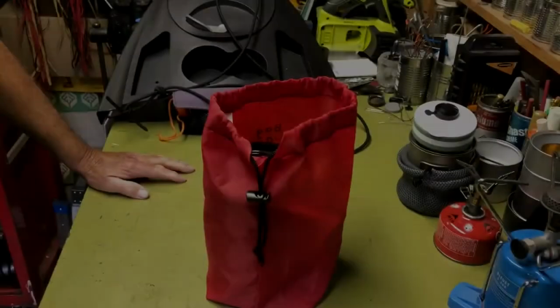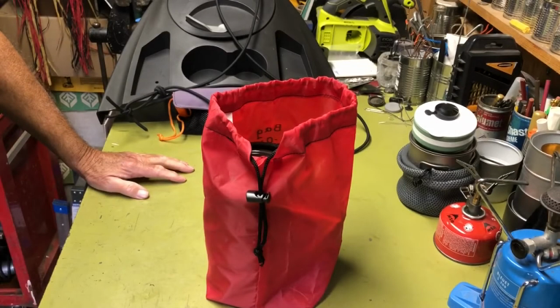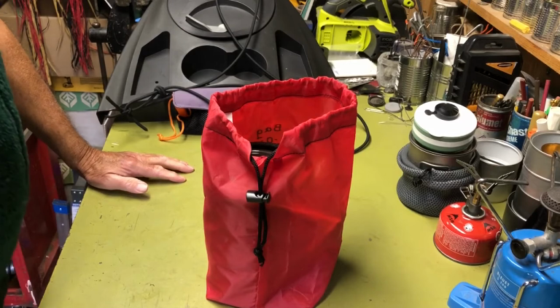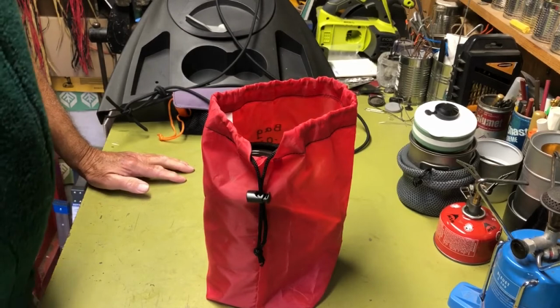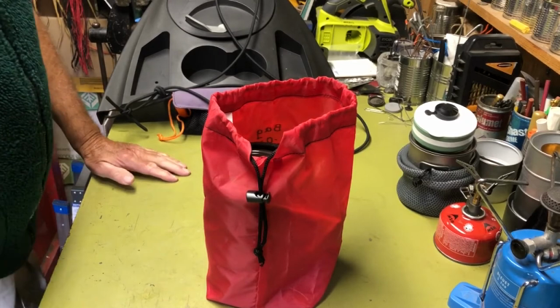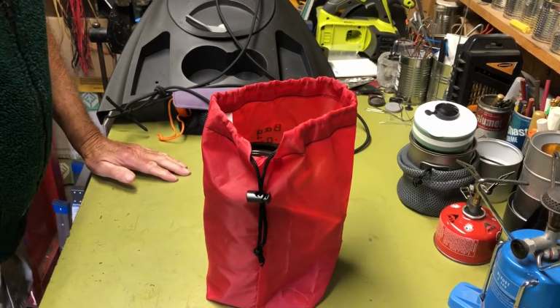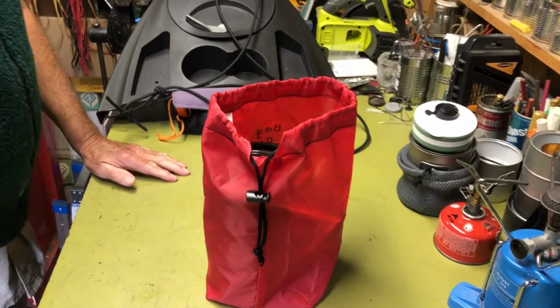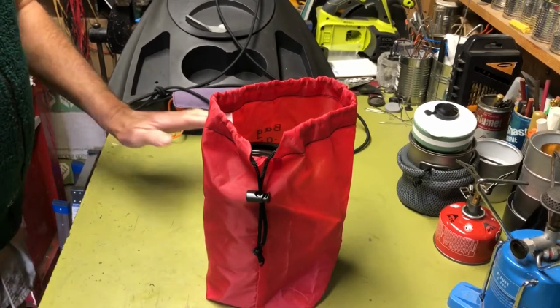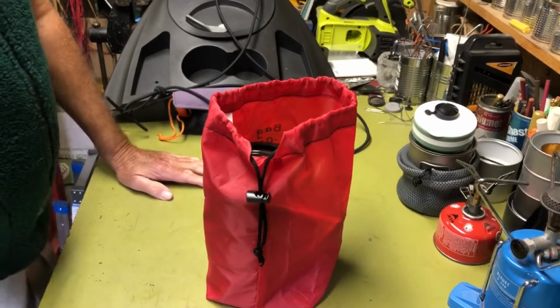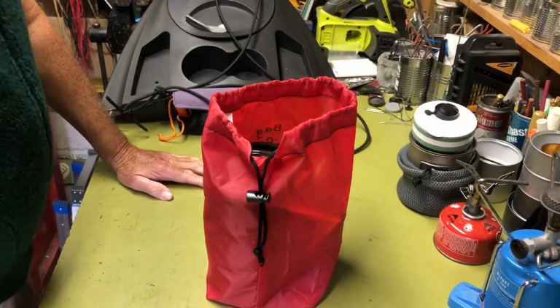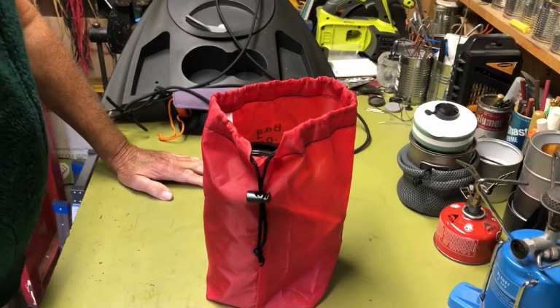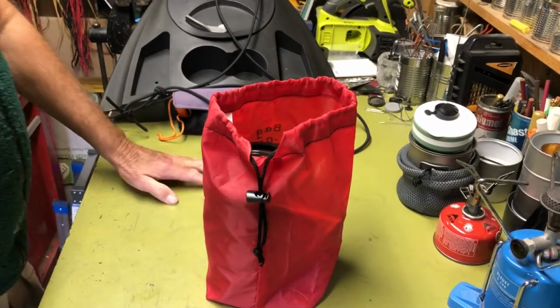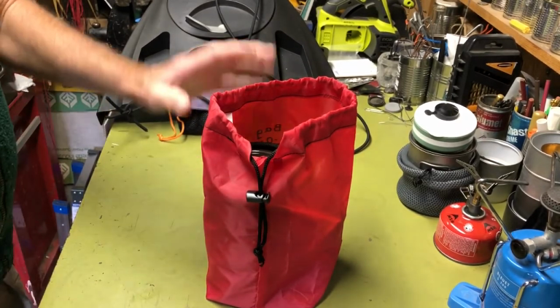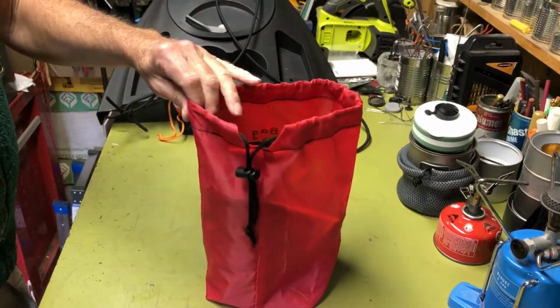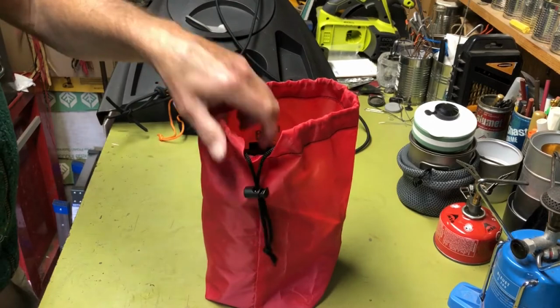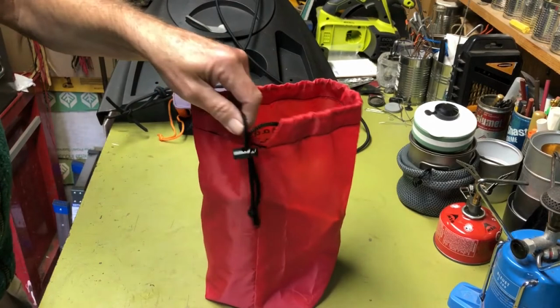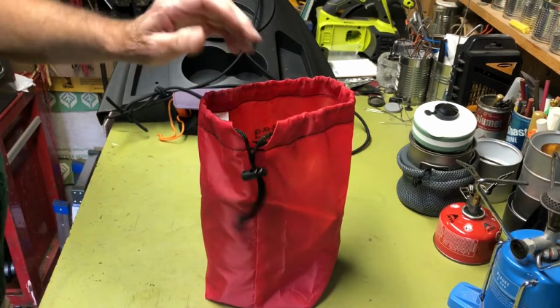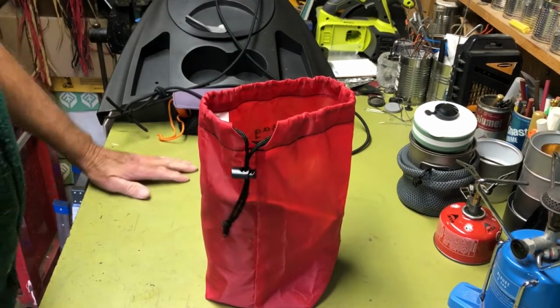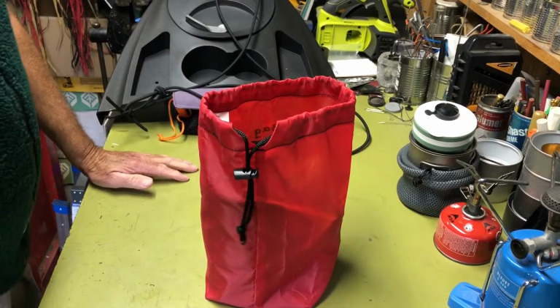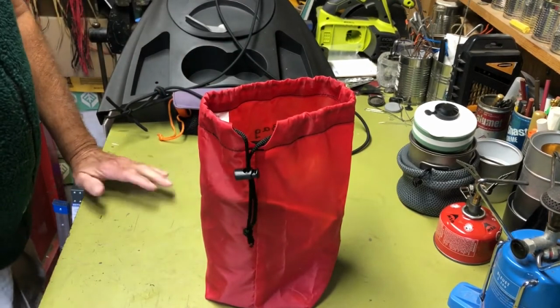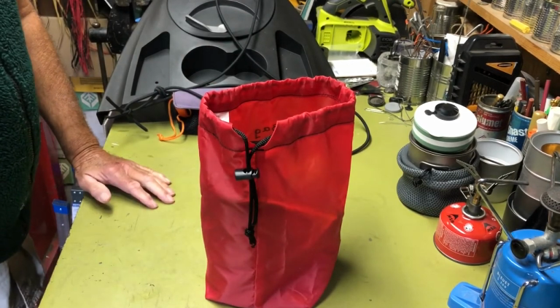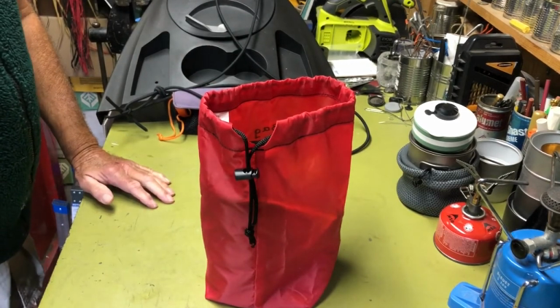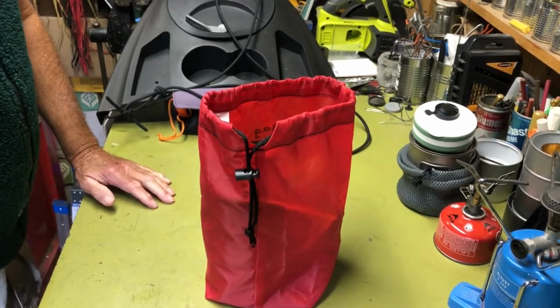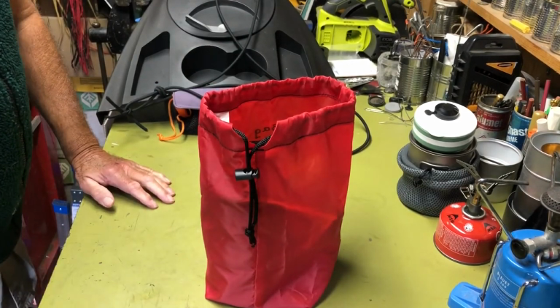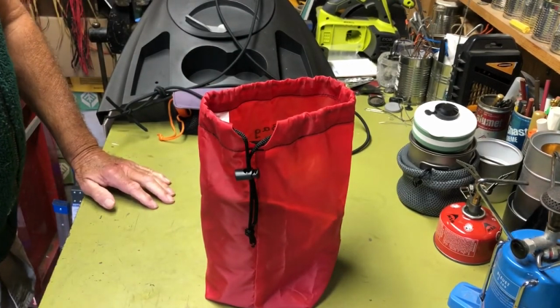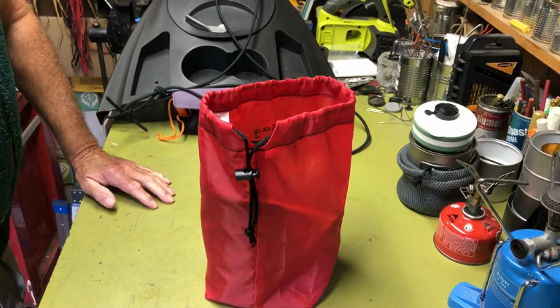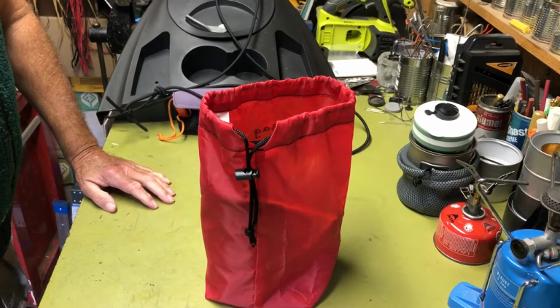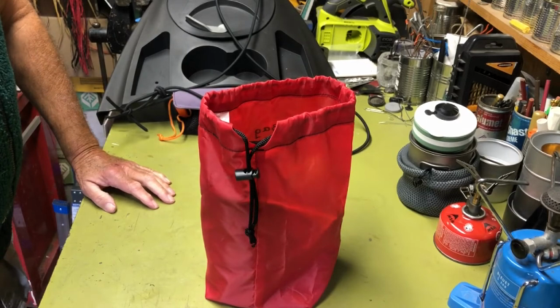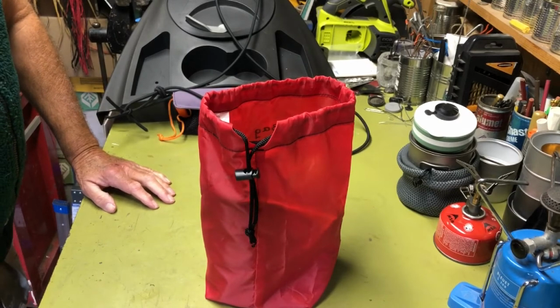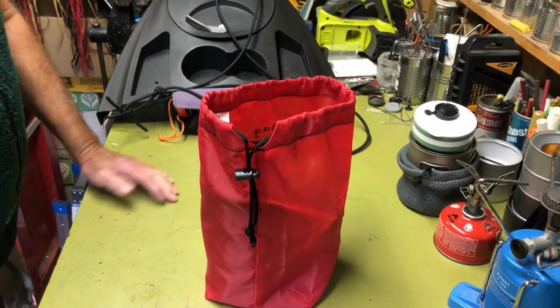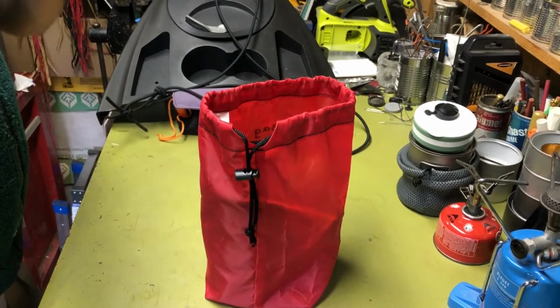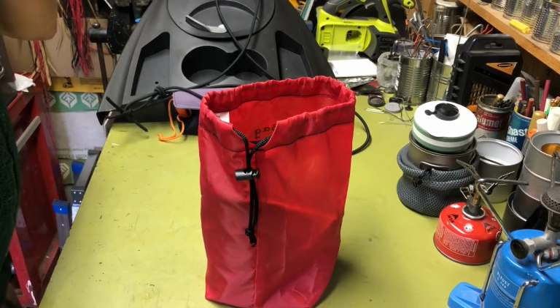Hi all, Planetside Agent here. Today I'm going to talk about a little cook system I put together for making my coffee on my kayak when I'm out on the river or lake or whatever.